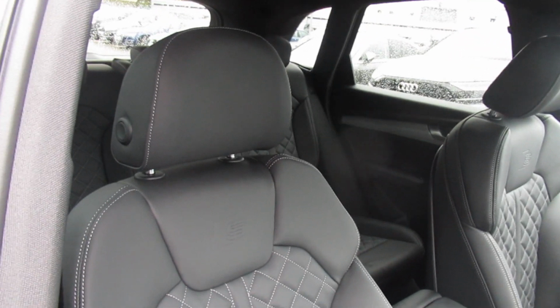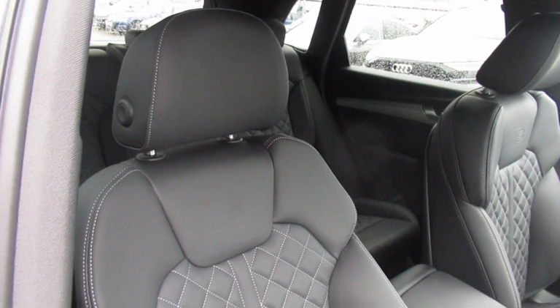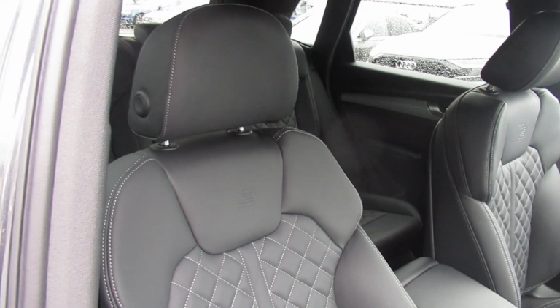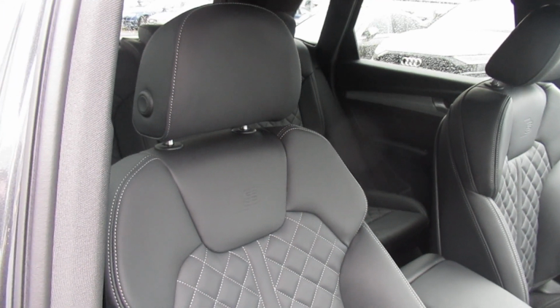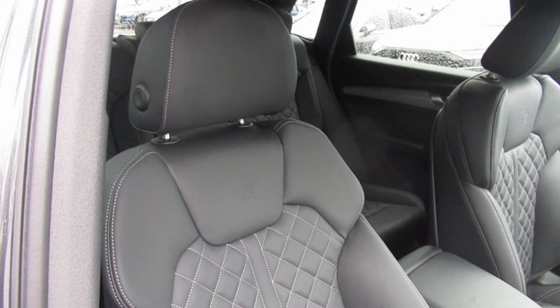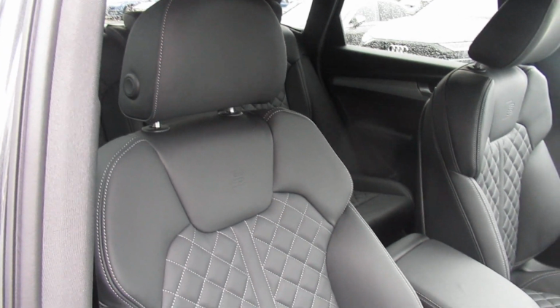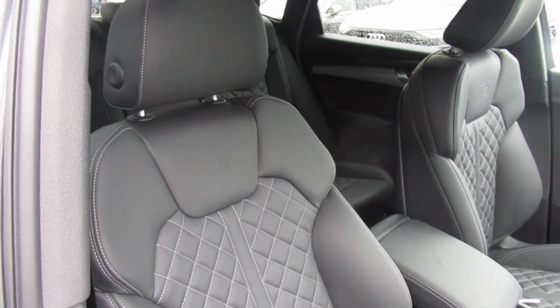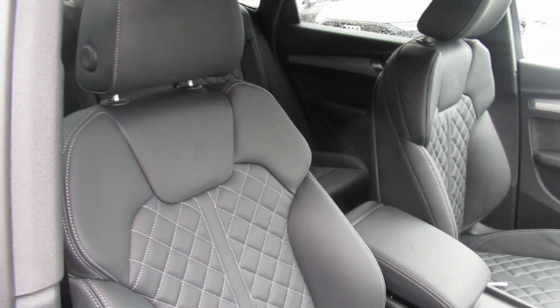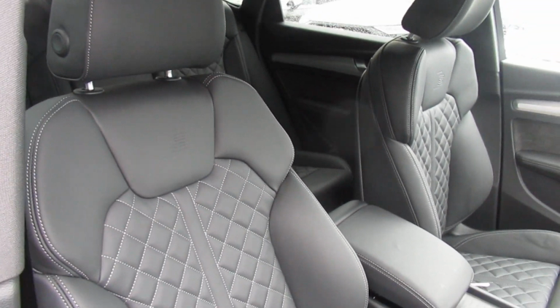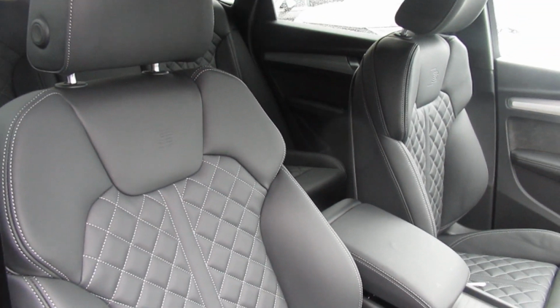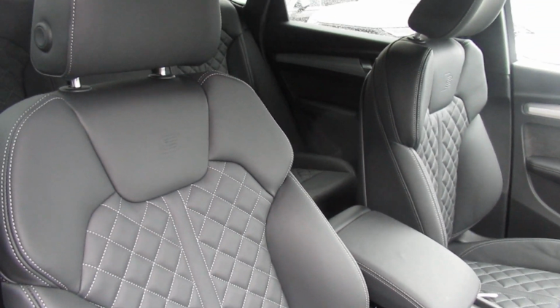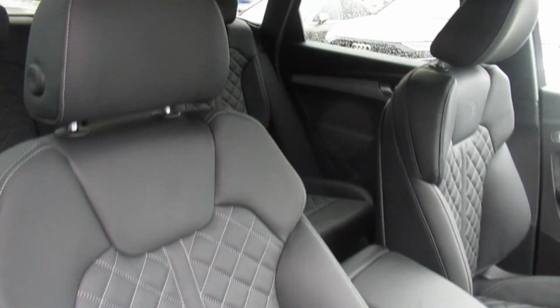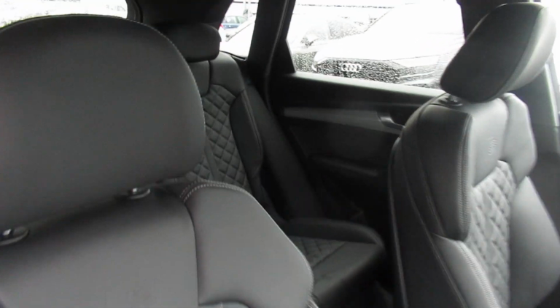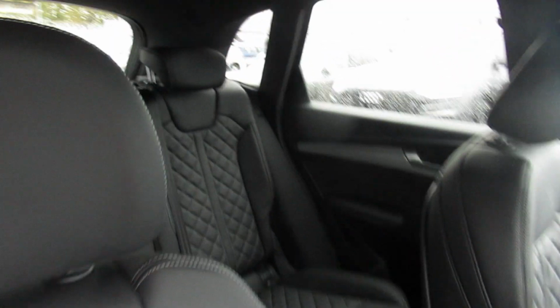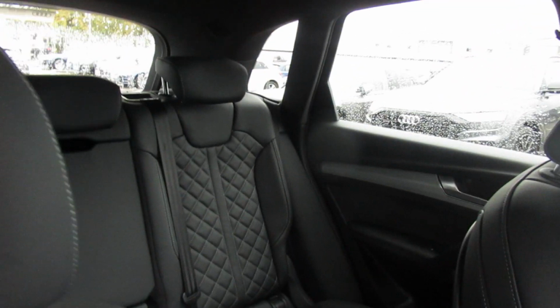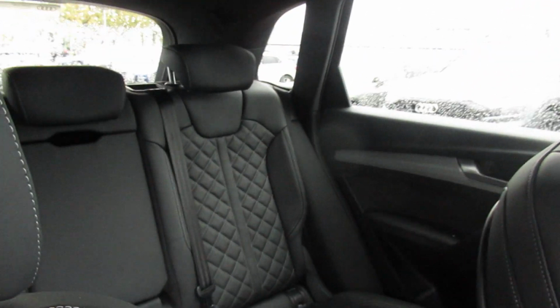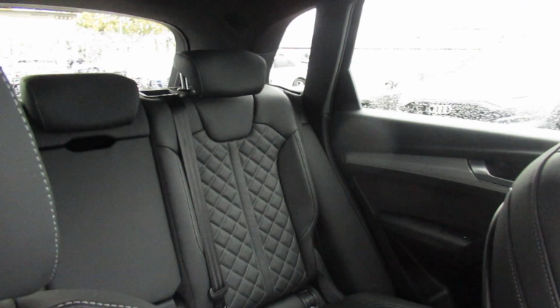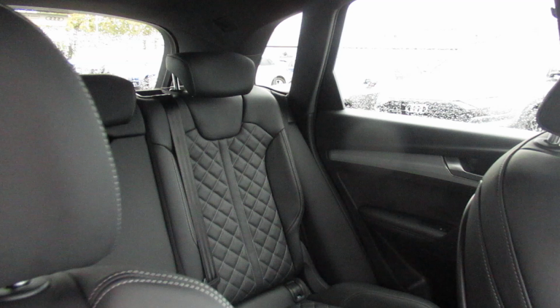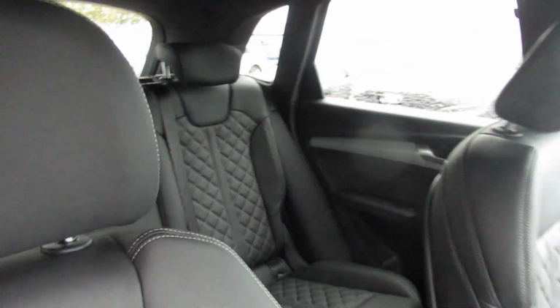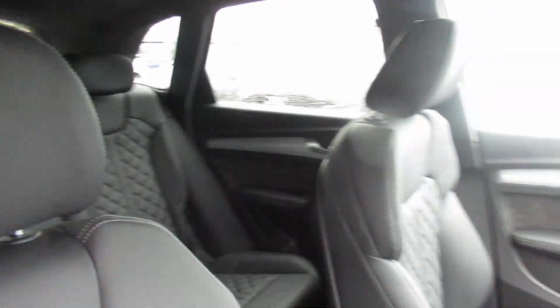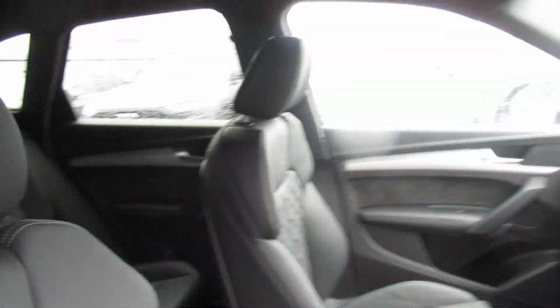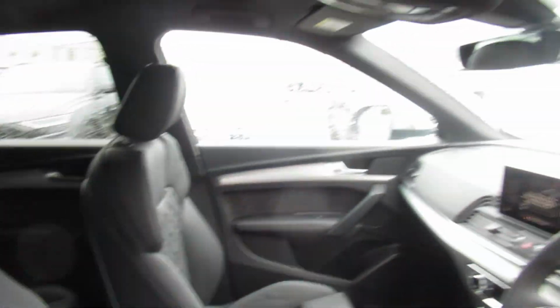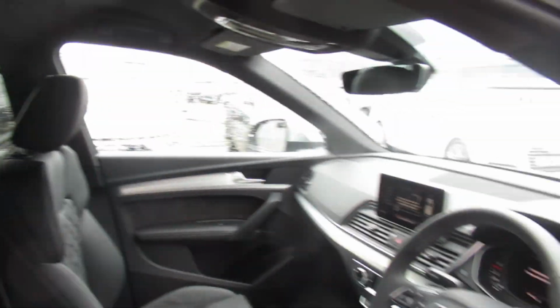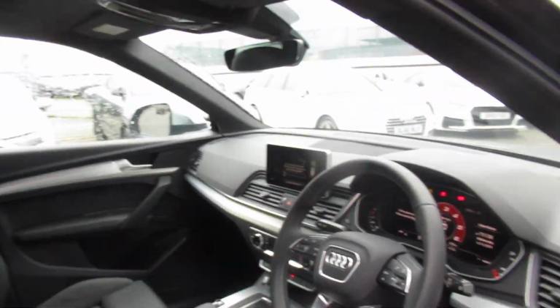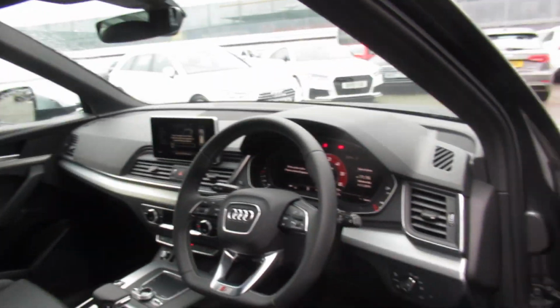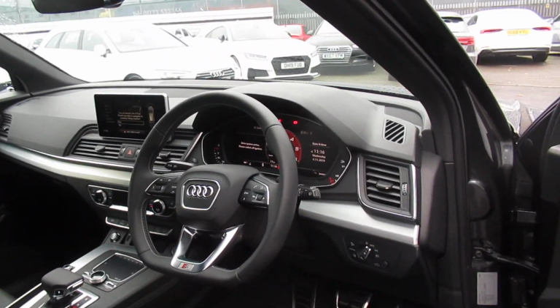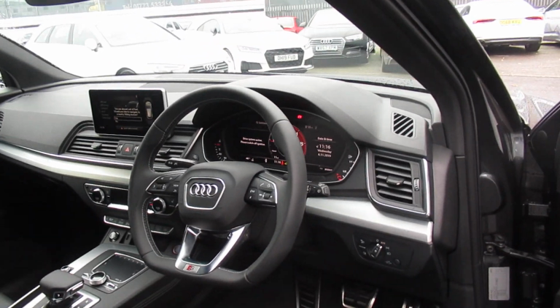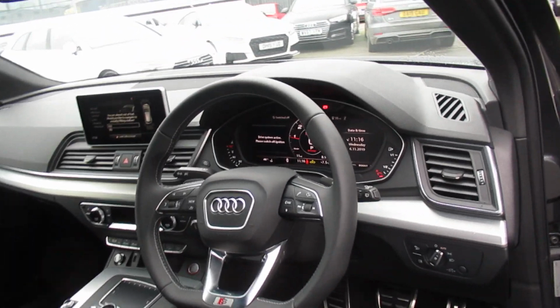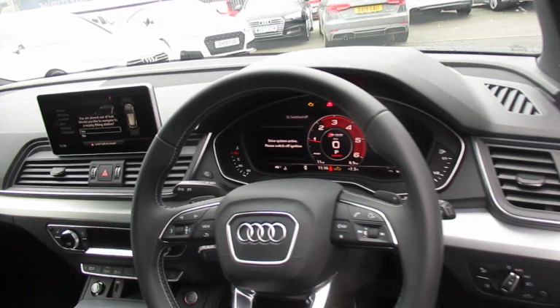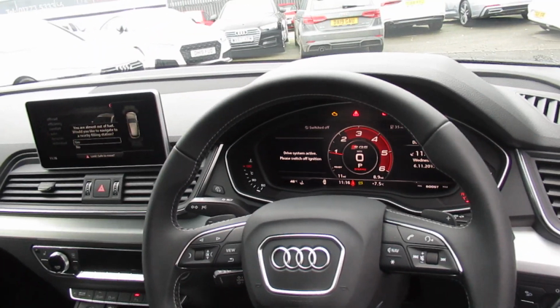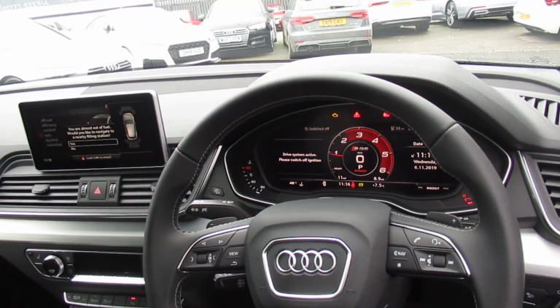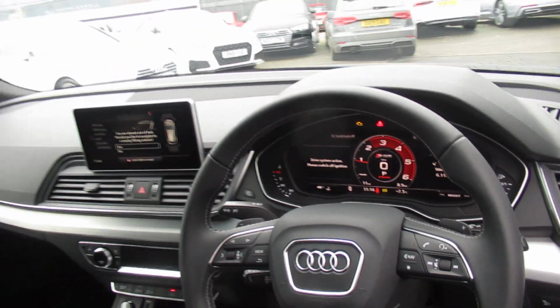The front support seats also have a massage function as well as being heated, as well as the heated outer rear seats, with the technology pack and Audi's virtual cockpit.